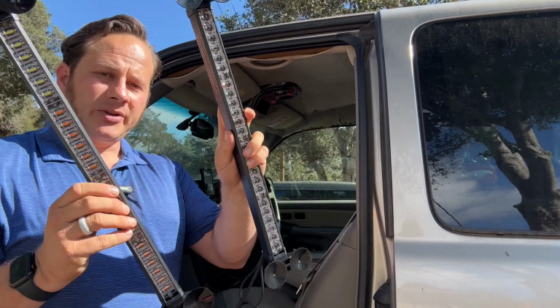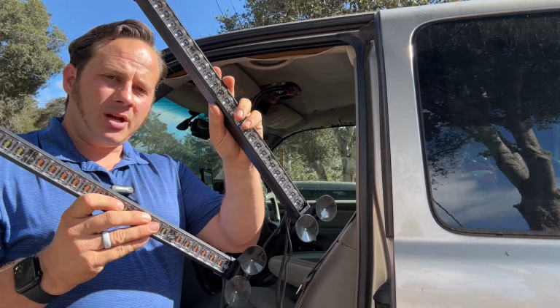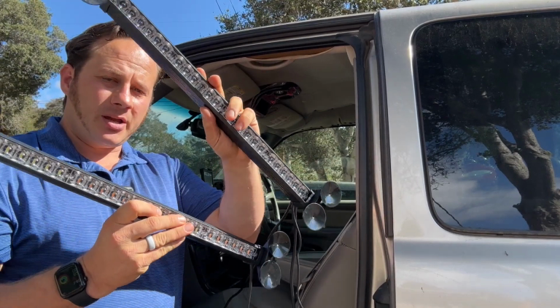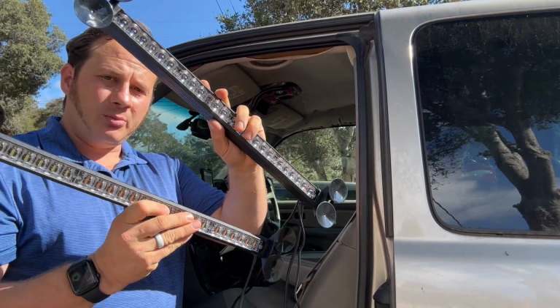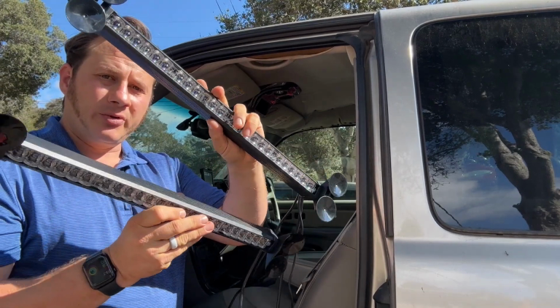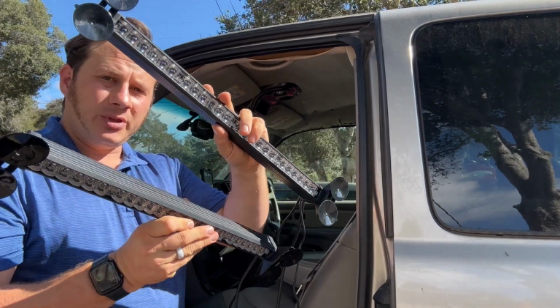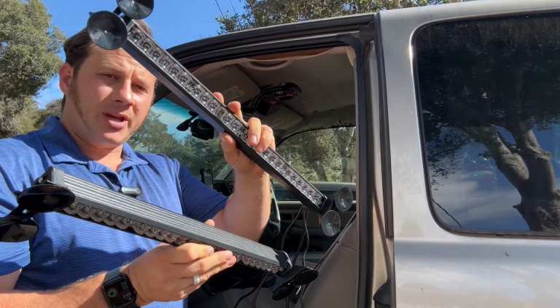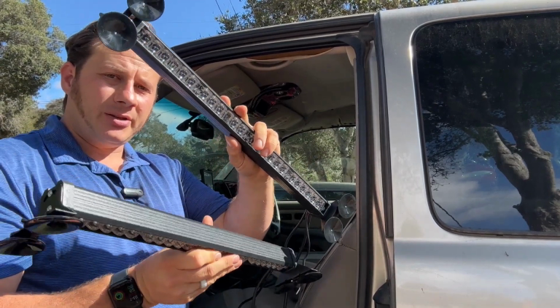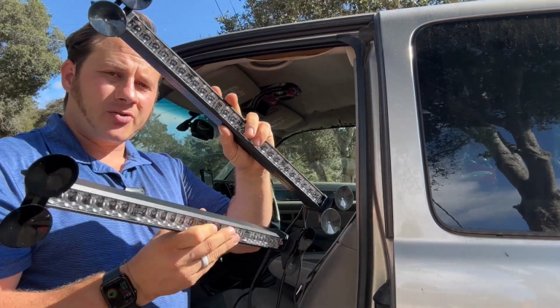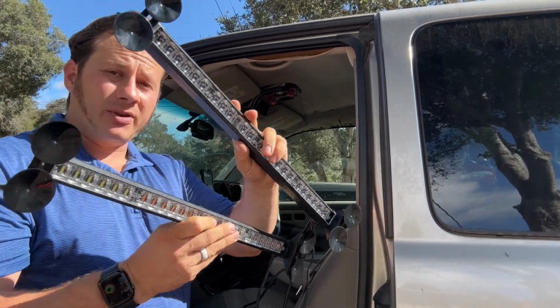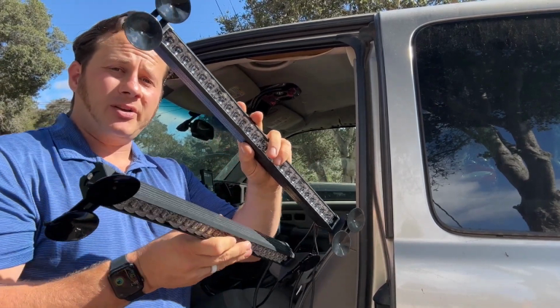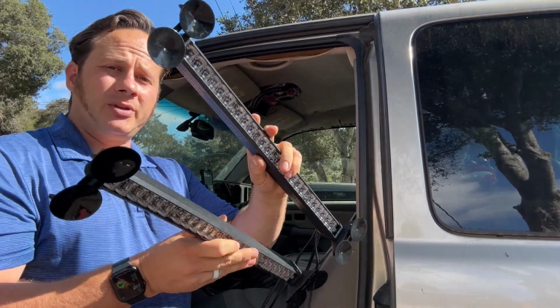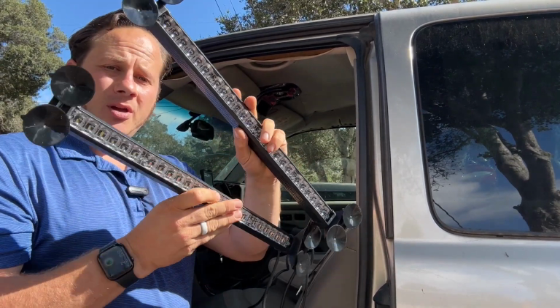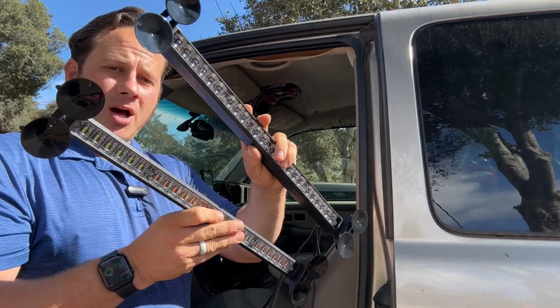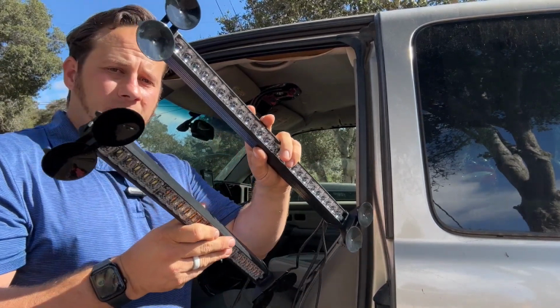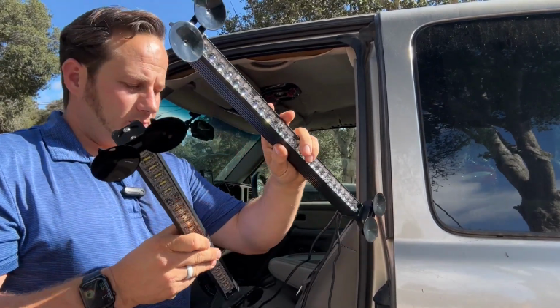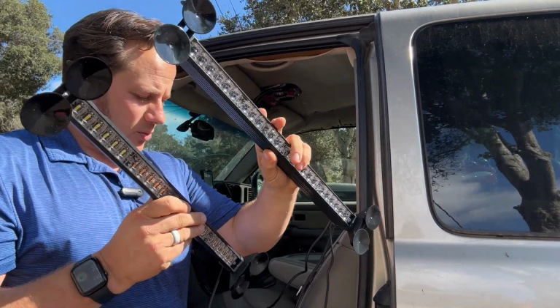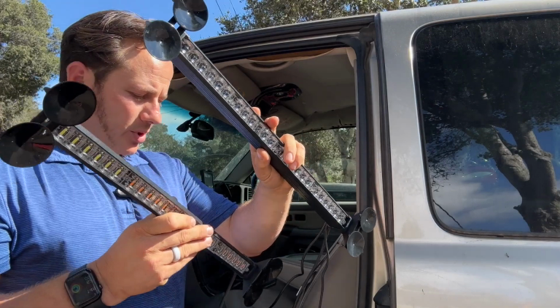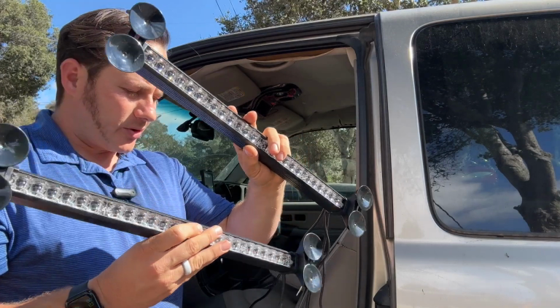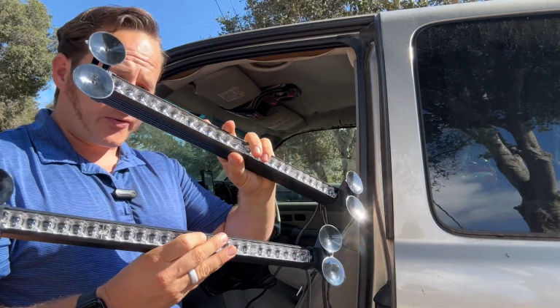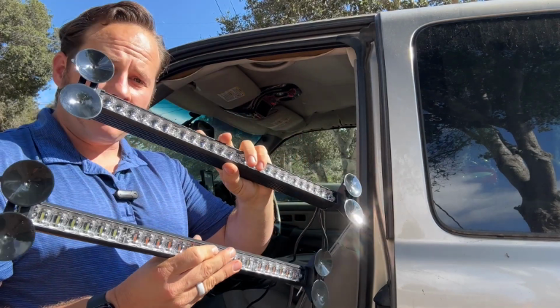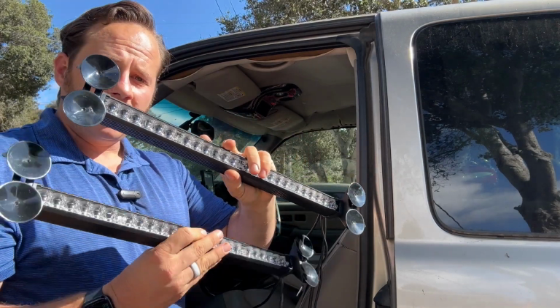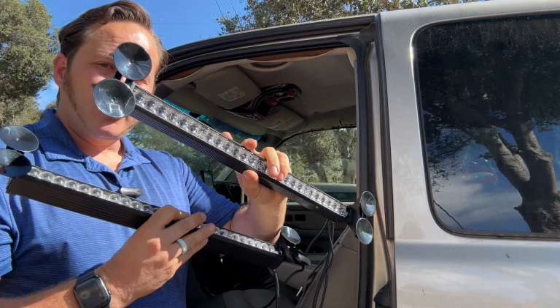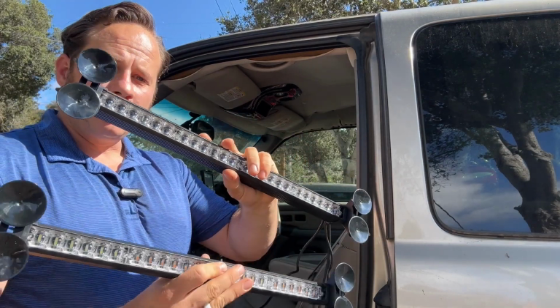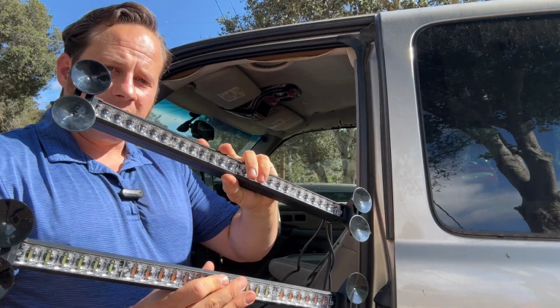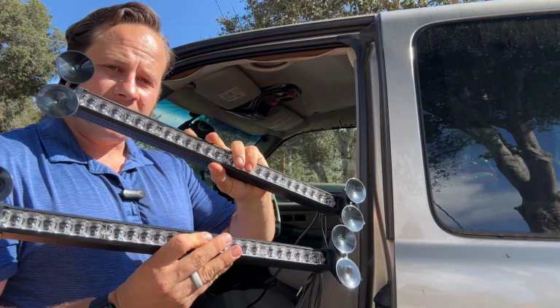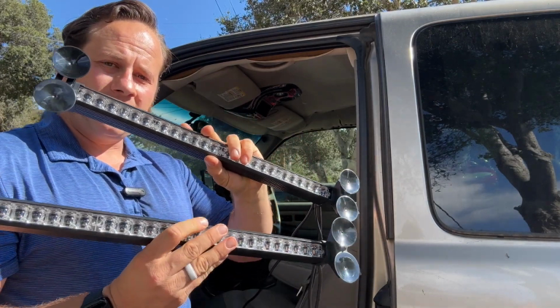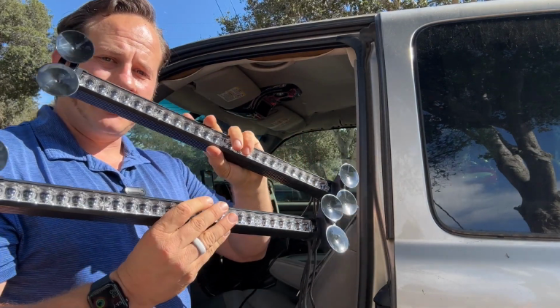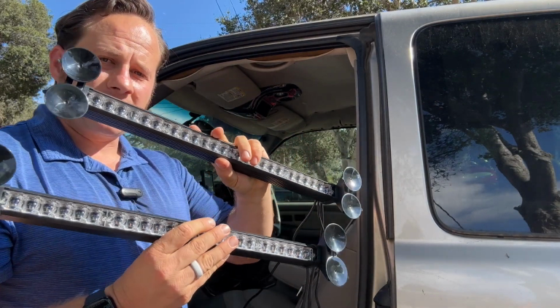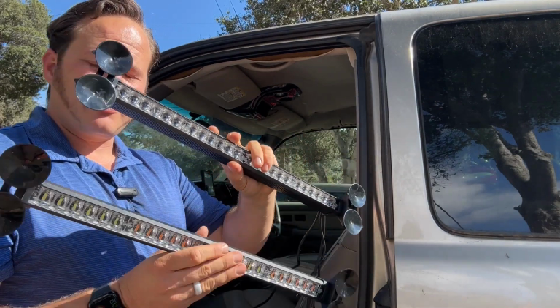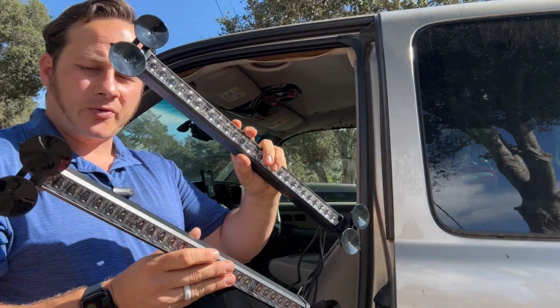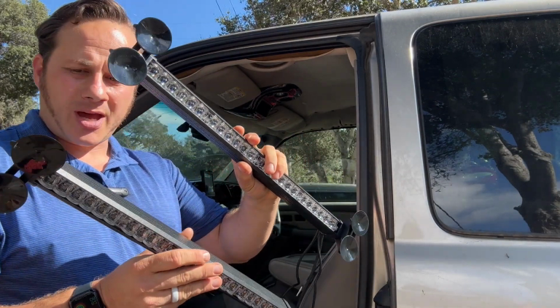Today I am reviewing these LED traffic advisory light bars from Luminex. They sent me these to review and I'm thankful for that.